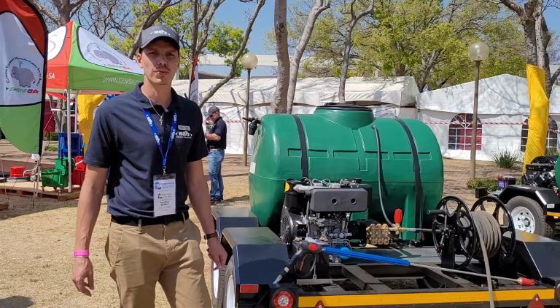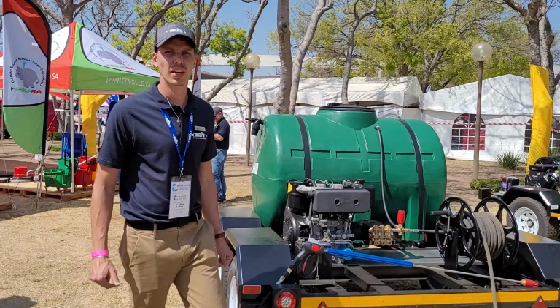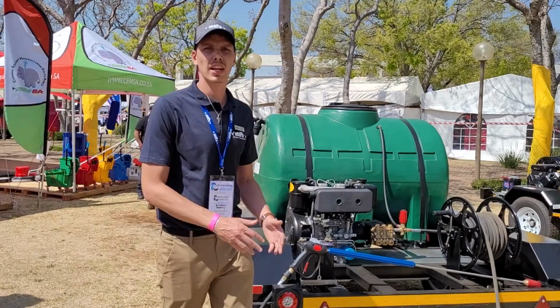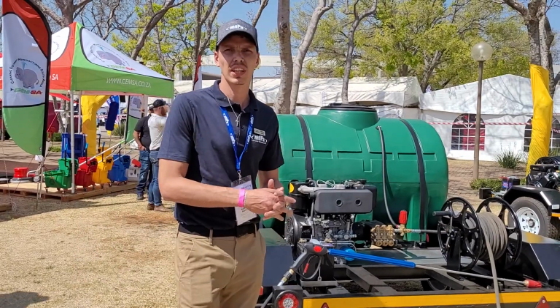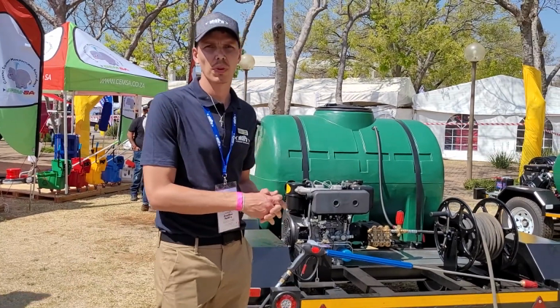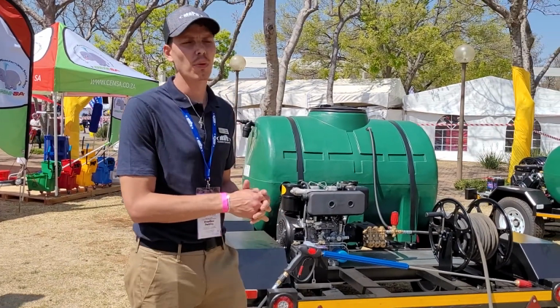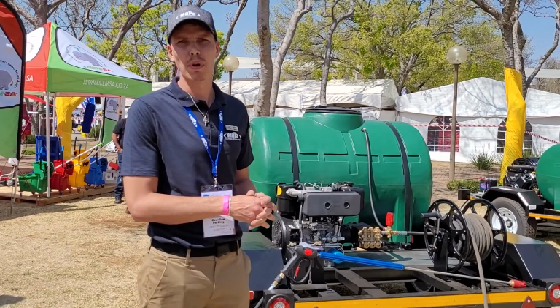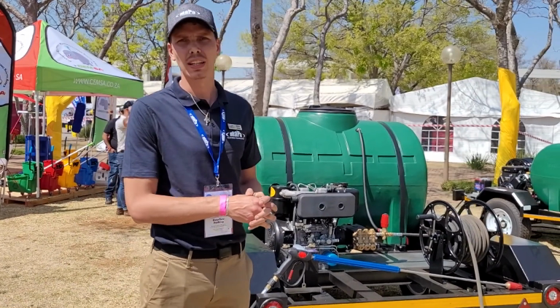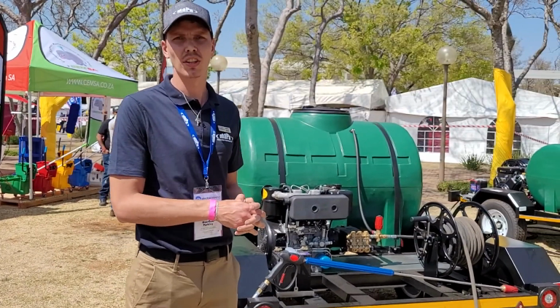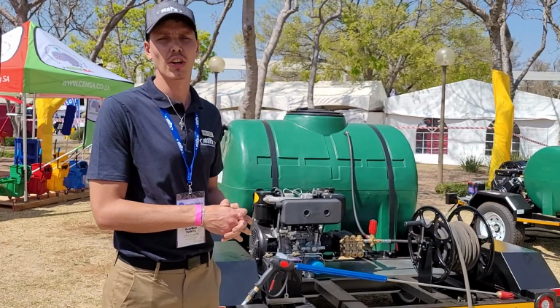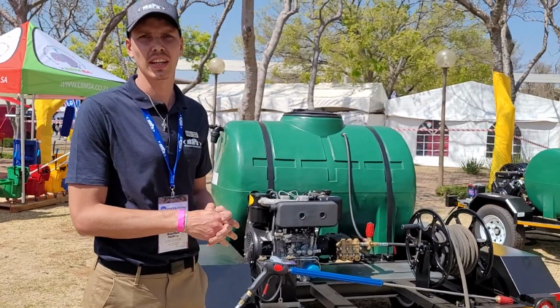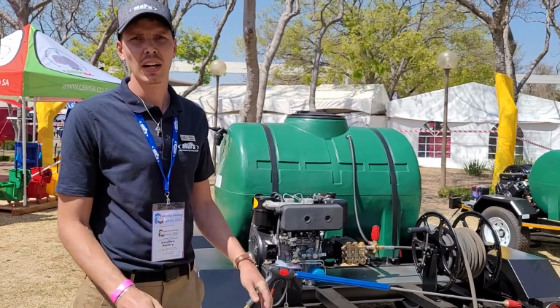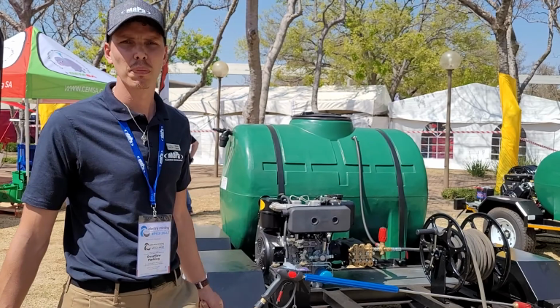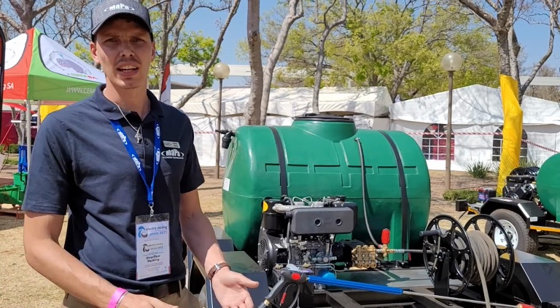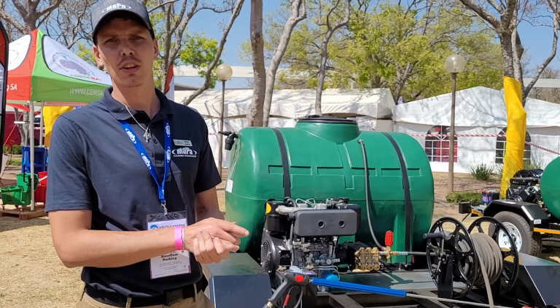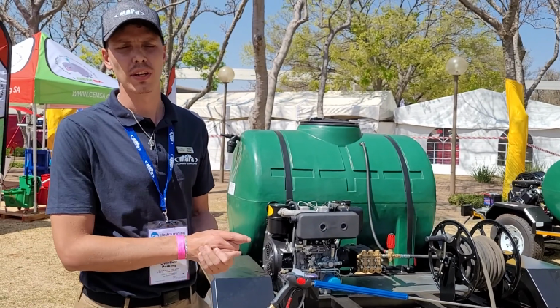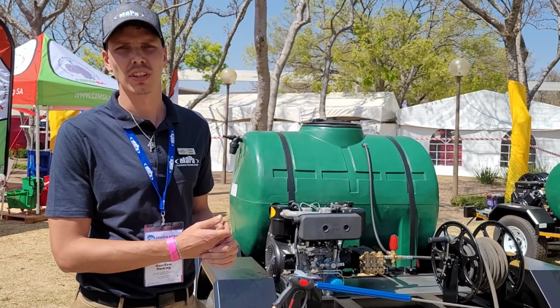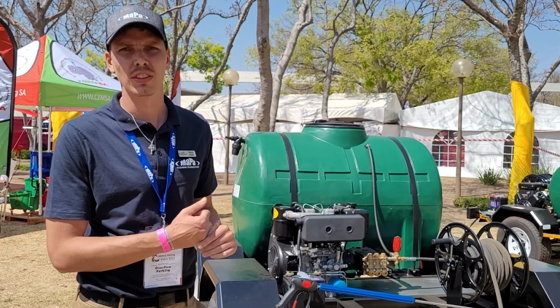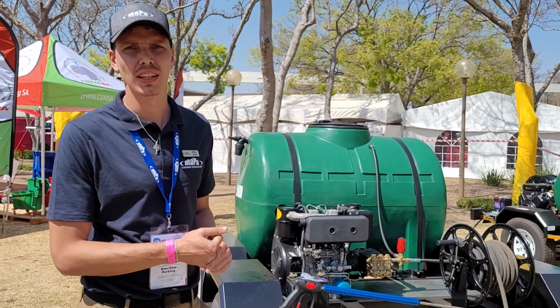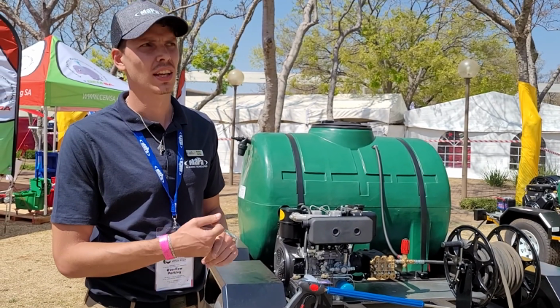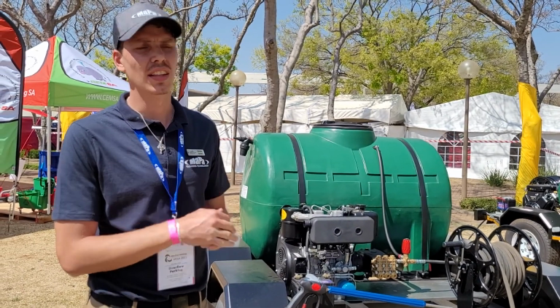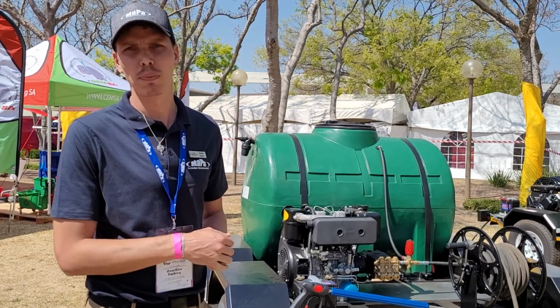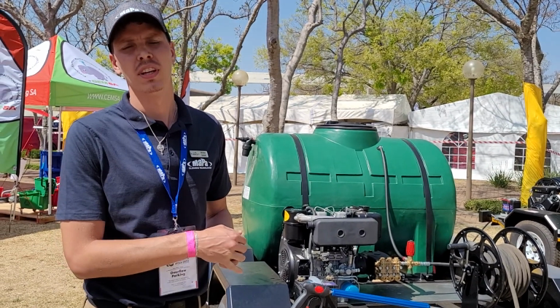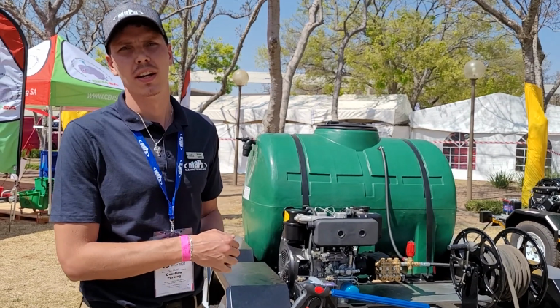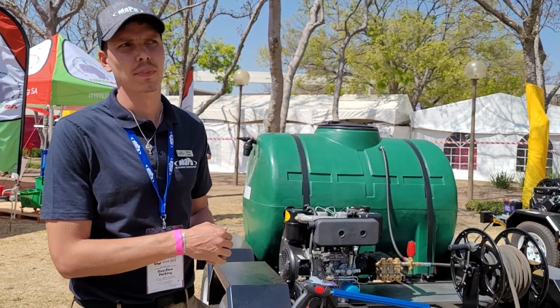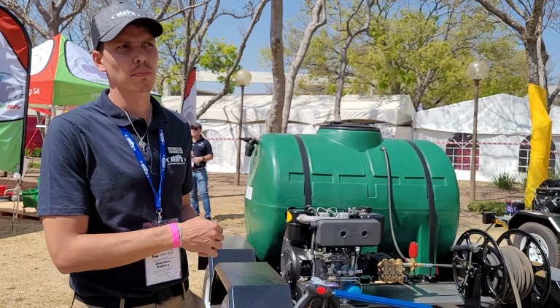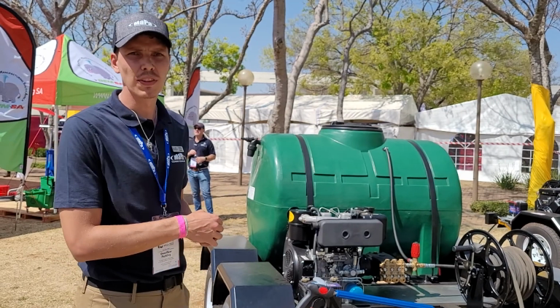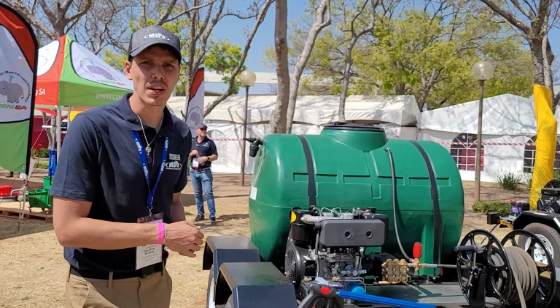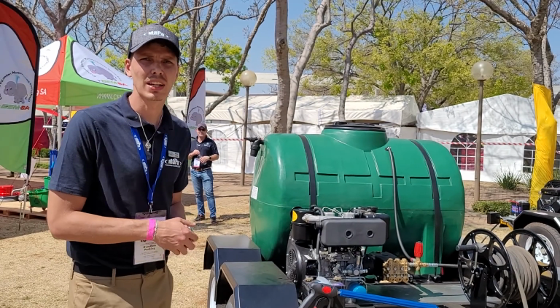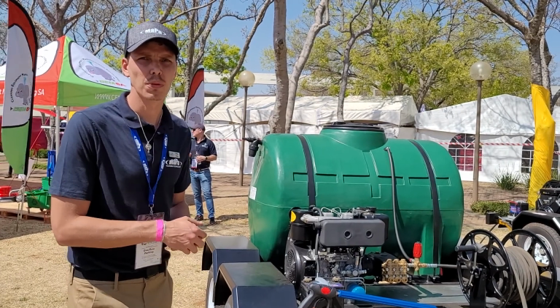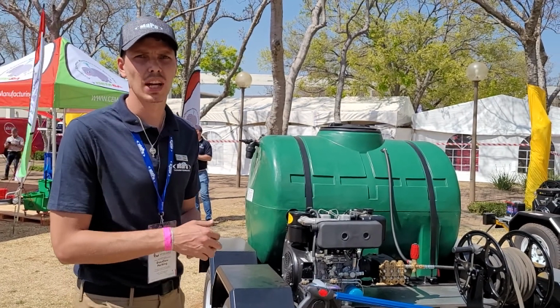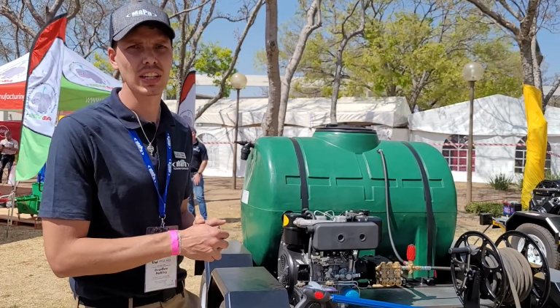Good afternoon, my name is Nick Lau and I work at MAPA Cleaning Technology. I started my career in cleaning equipment manufacturing in South Africa in 2019, in the assembly plant. I'm basically very passionate about cleaning equipment and high-pressure cleaning.